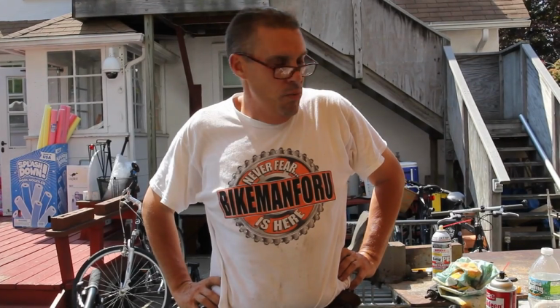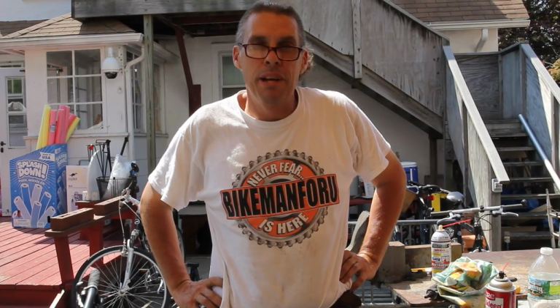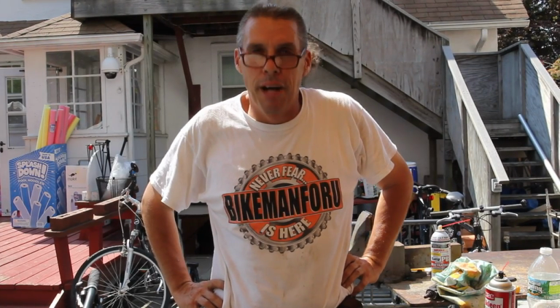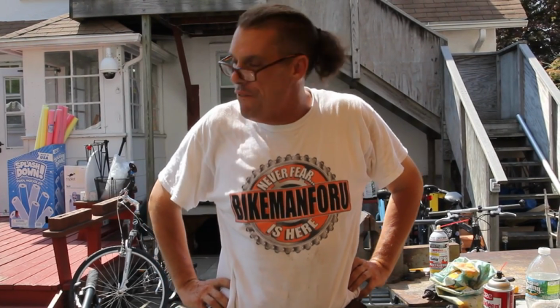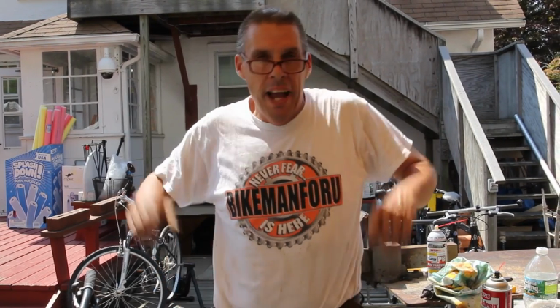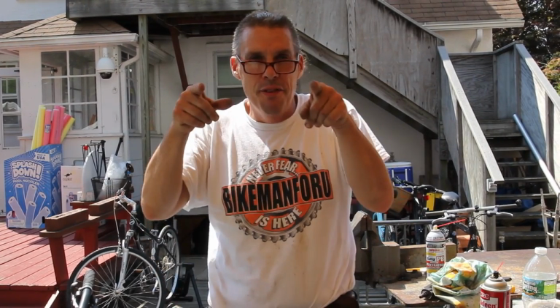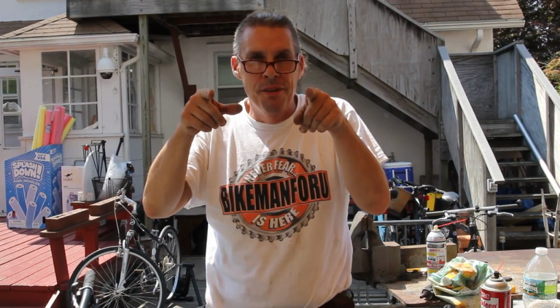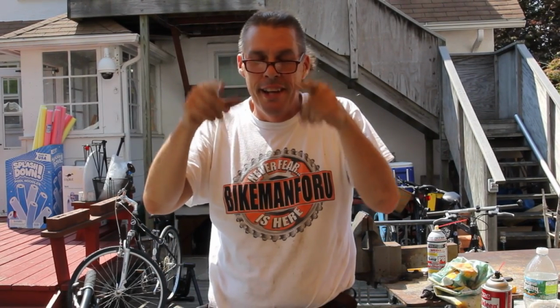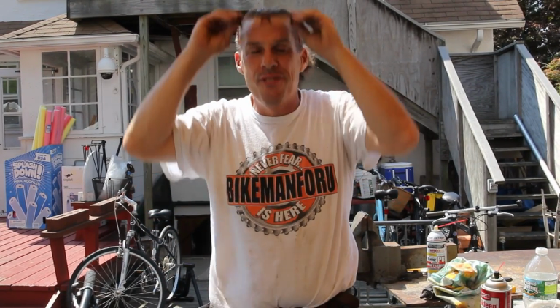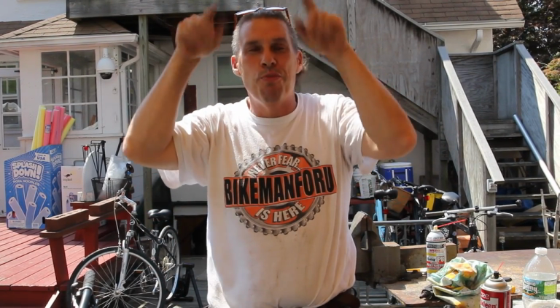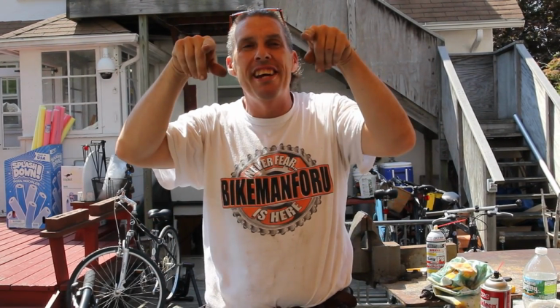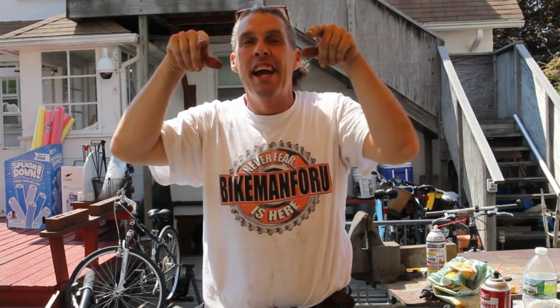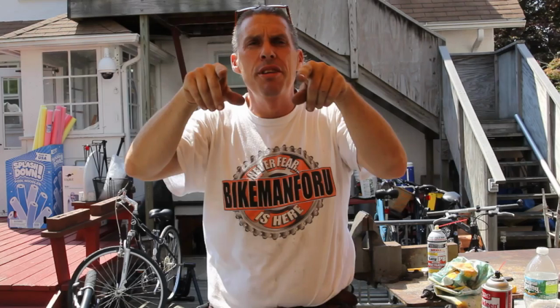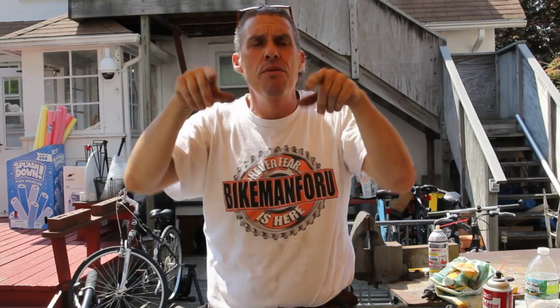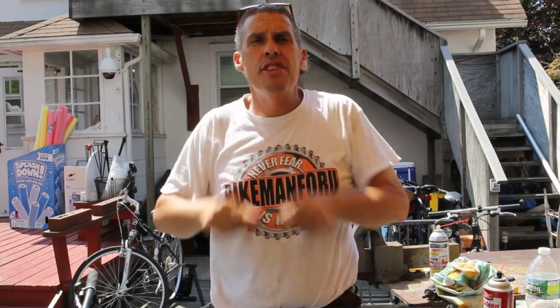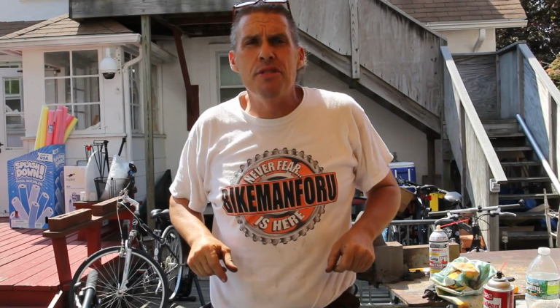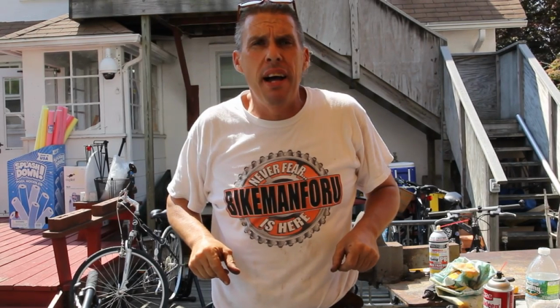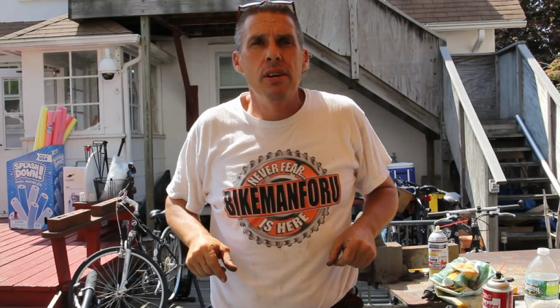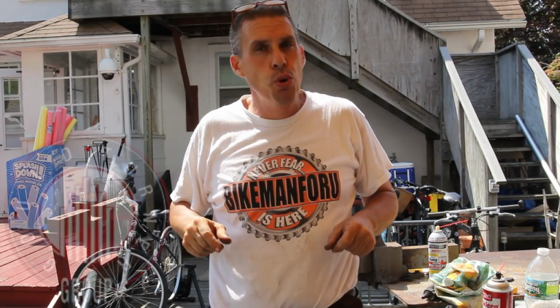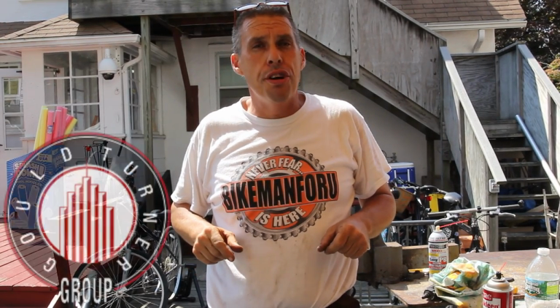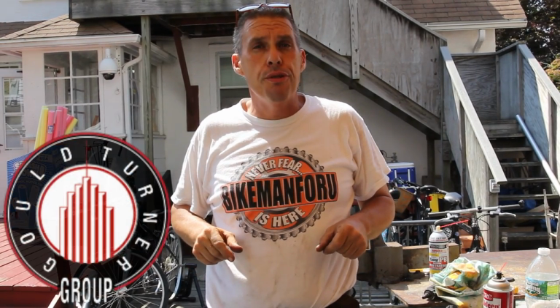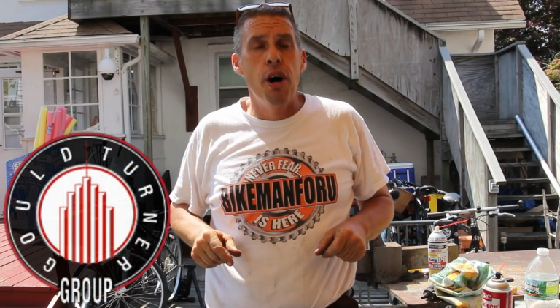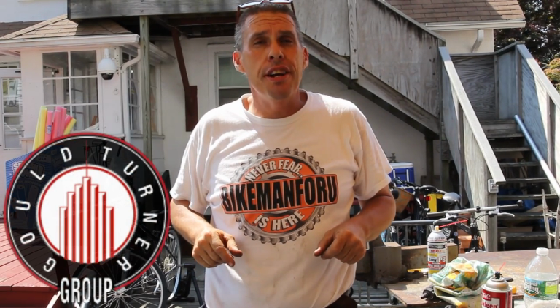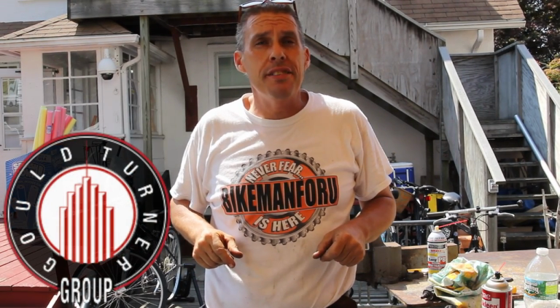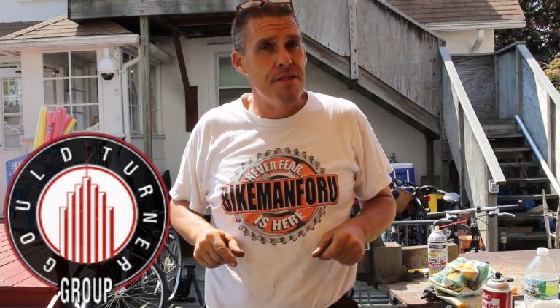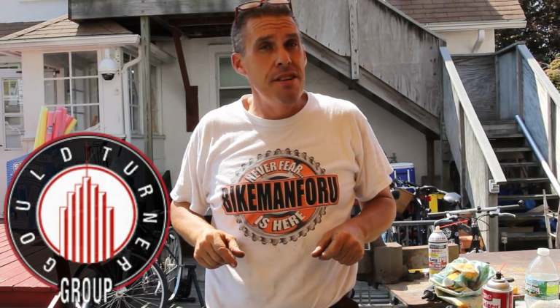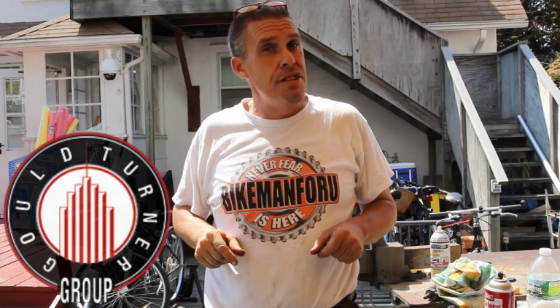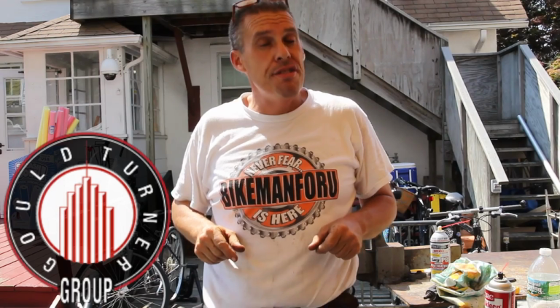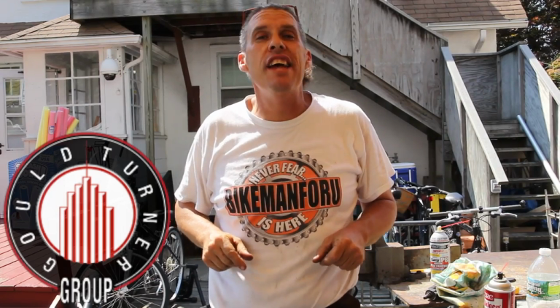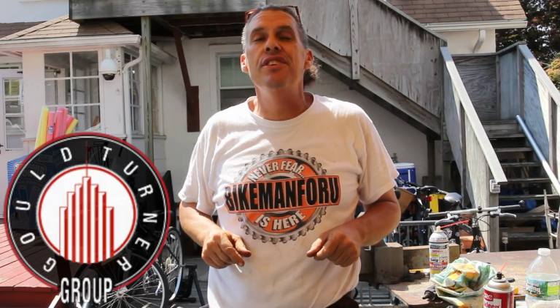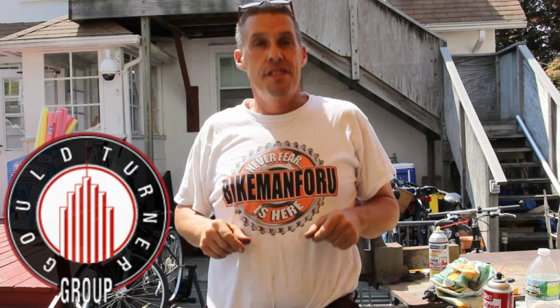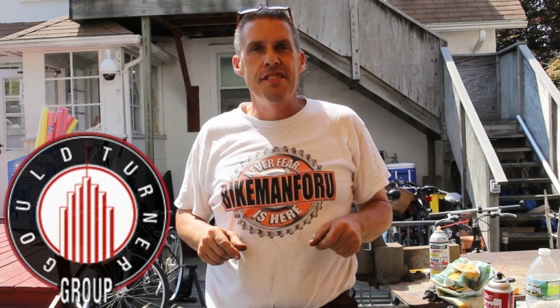Welcome back to the Bike Man For You. How's everybody doing today? Today's video is broadcast and coming to you sponsored by Gould Turner Group — Architects, Designers and Interiors out of Nashville, Tennessee.